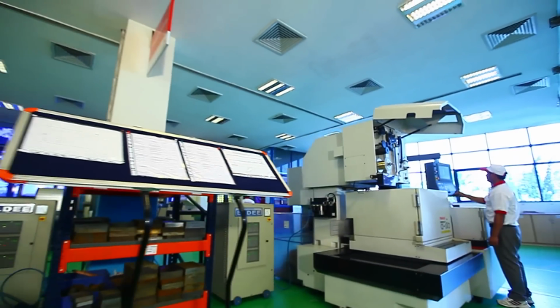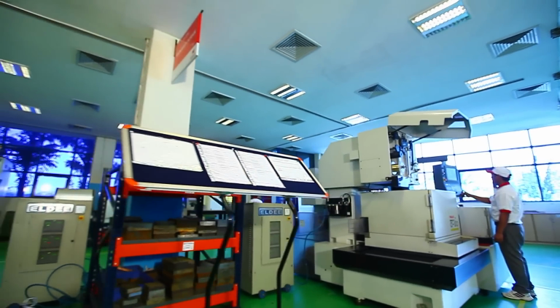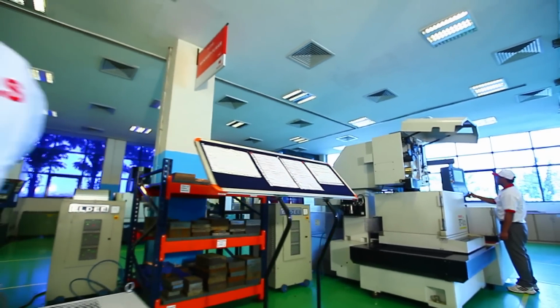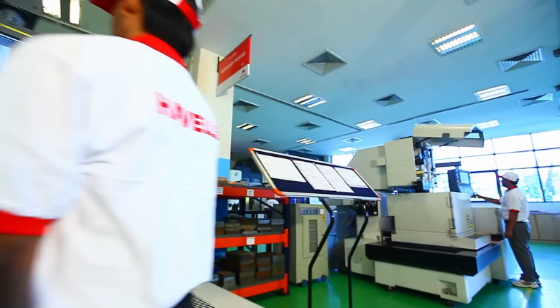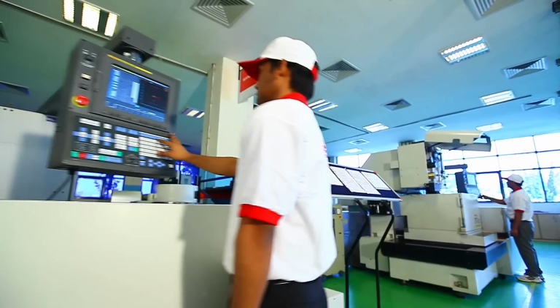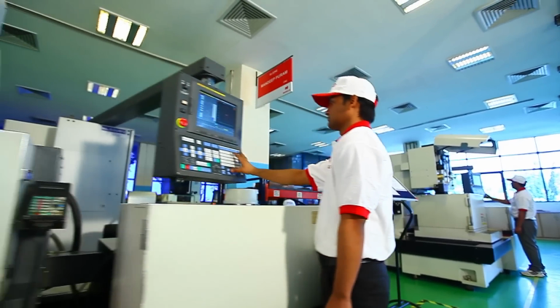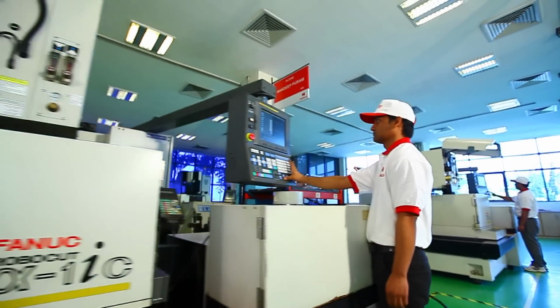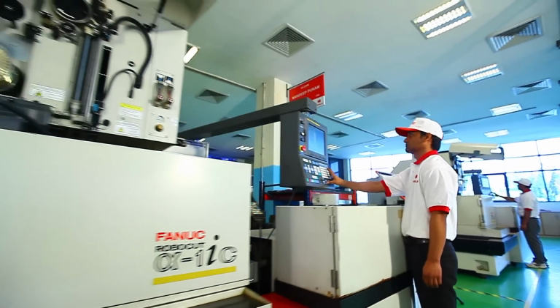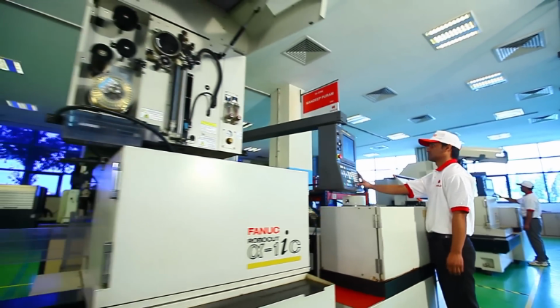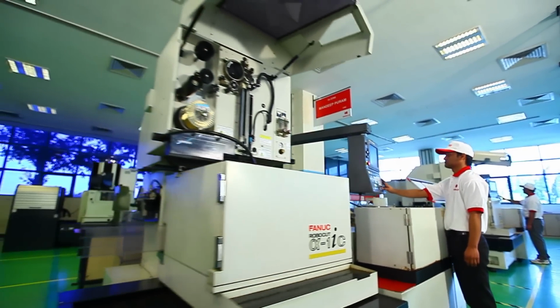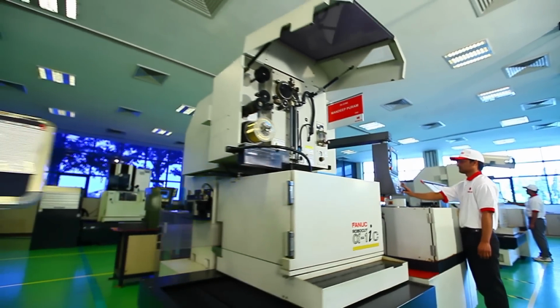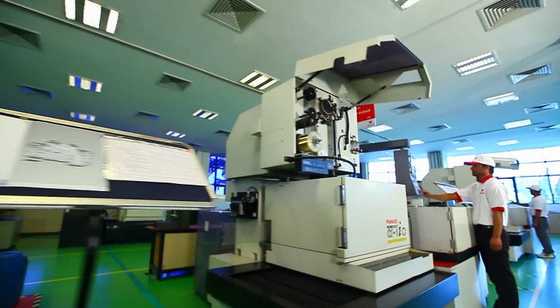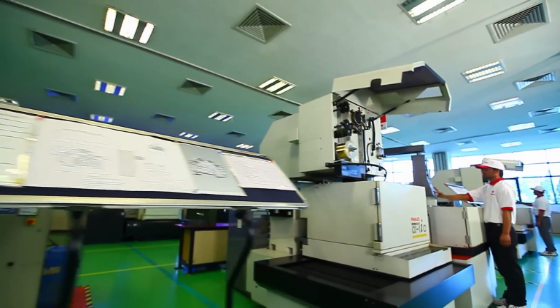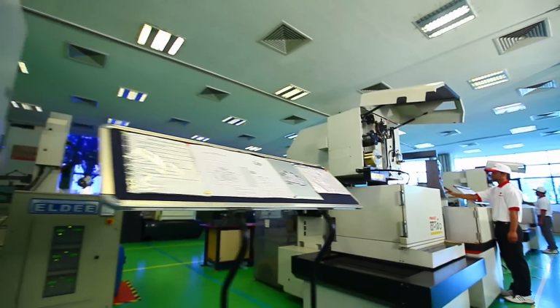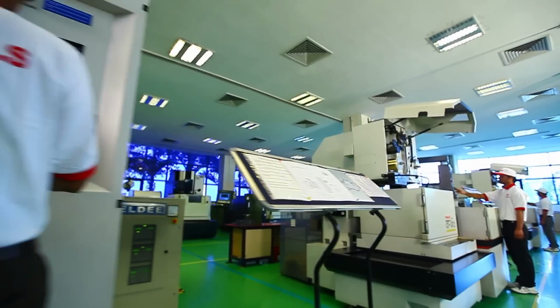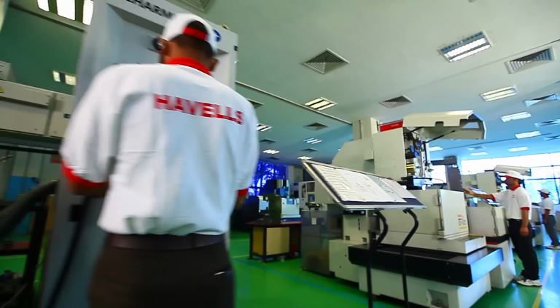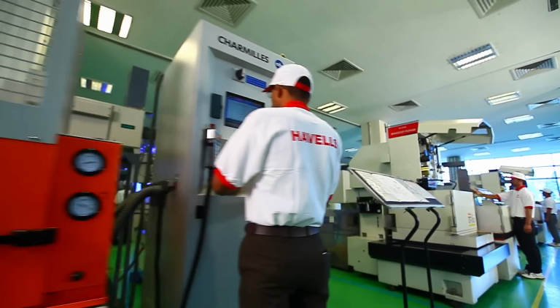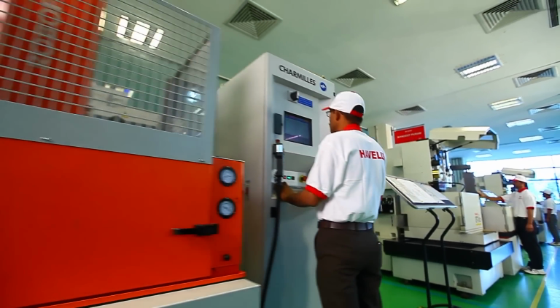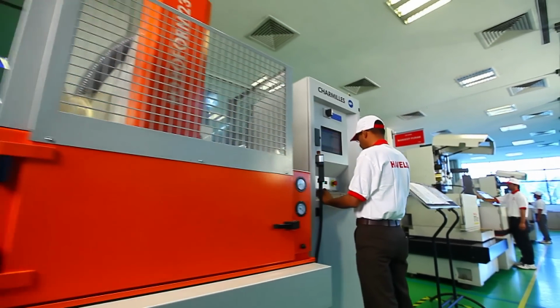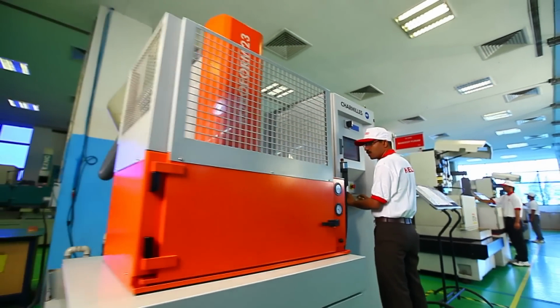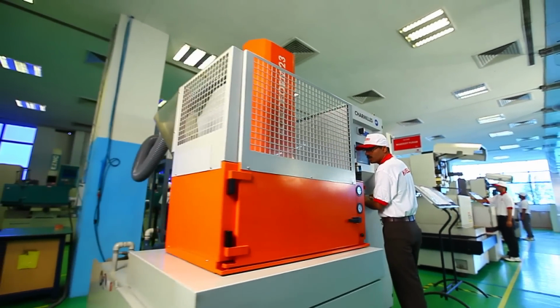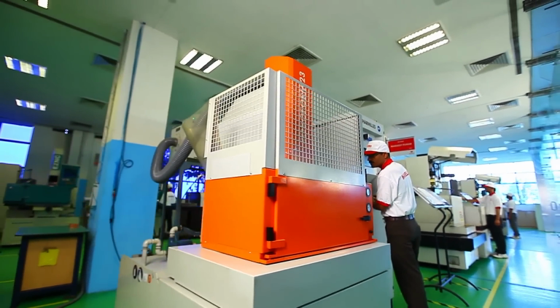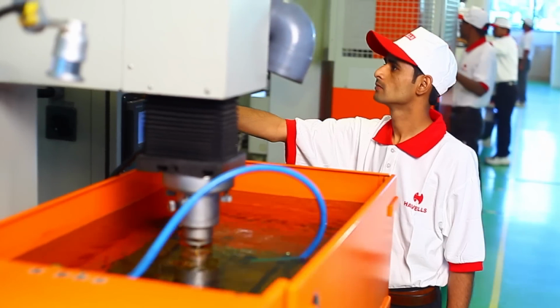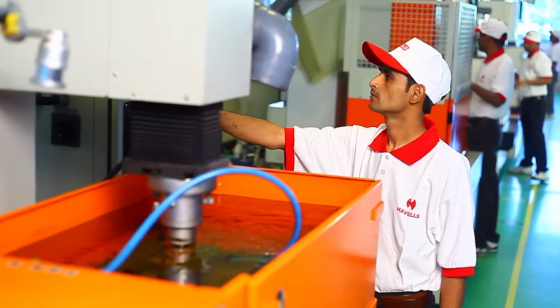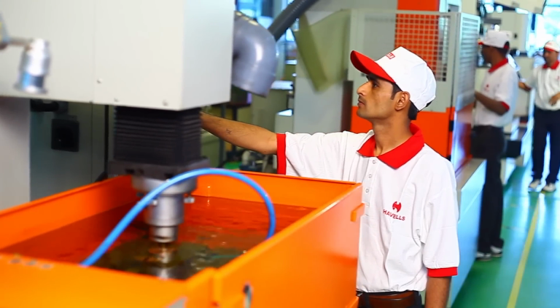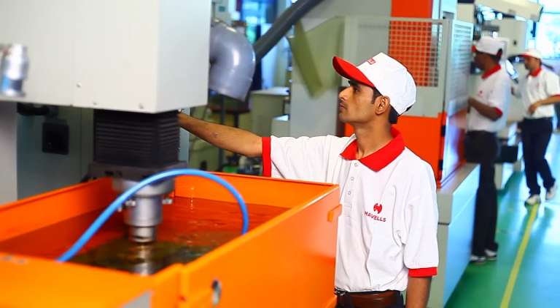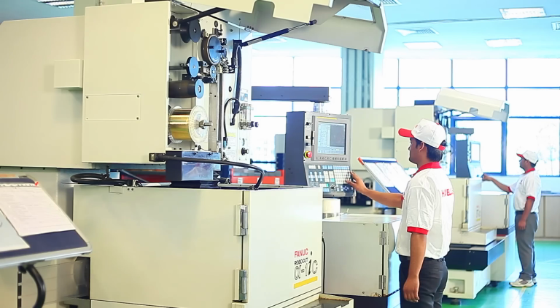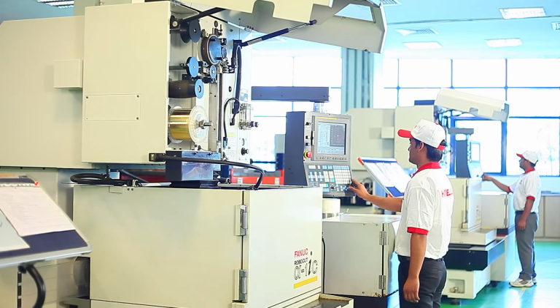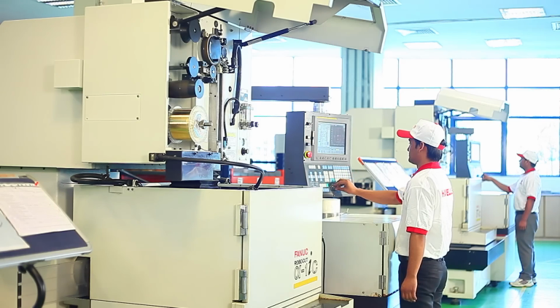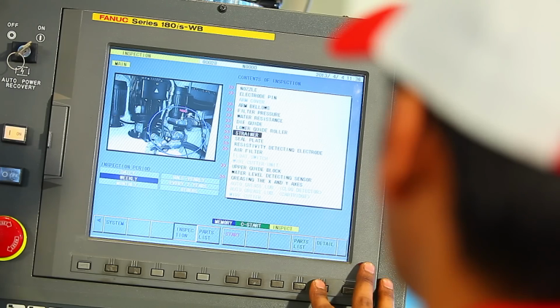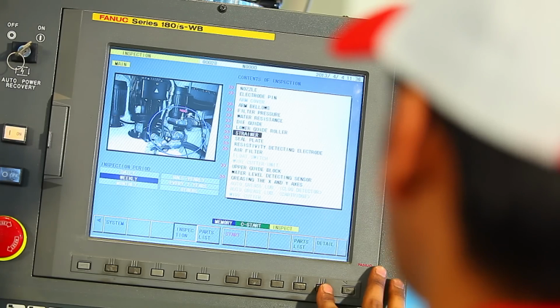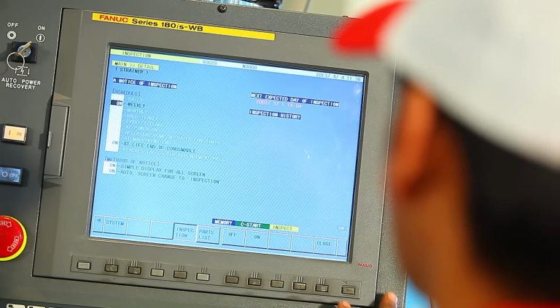We are equipped with wire cut and EDM machines from FANUC, Japan, MAKINO, Japan and SHARMI, Switzerland that are capable of generating accuracy between 2 to 5 microns.